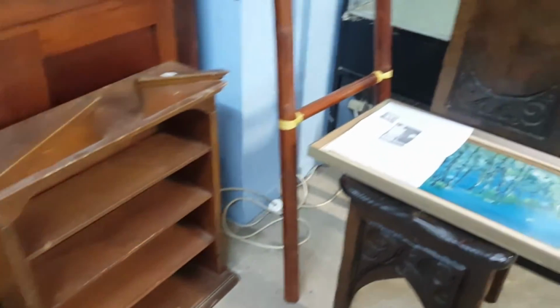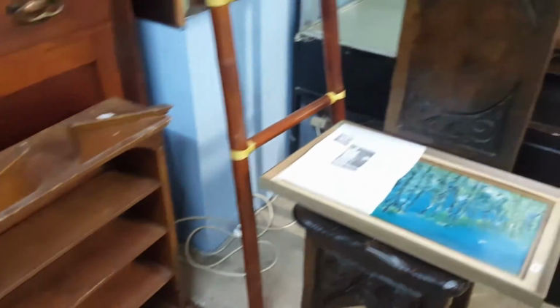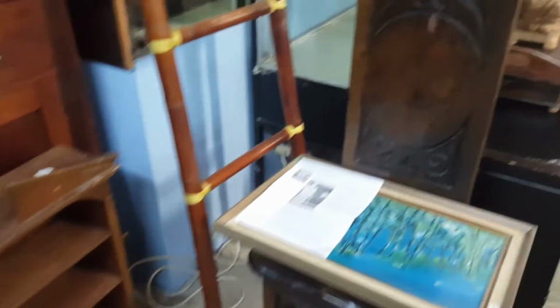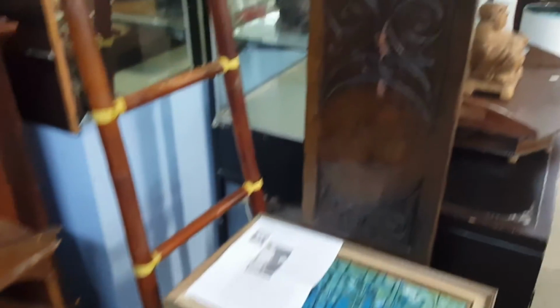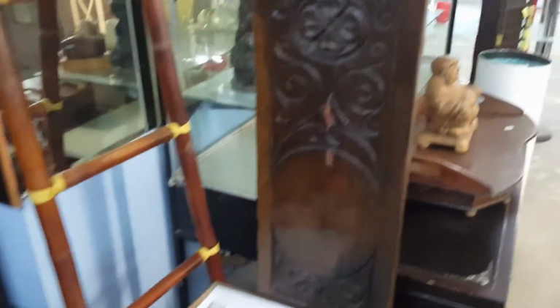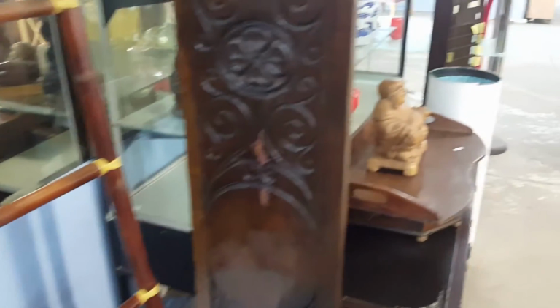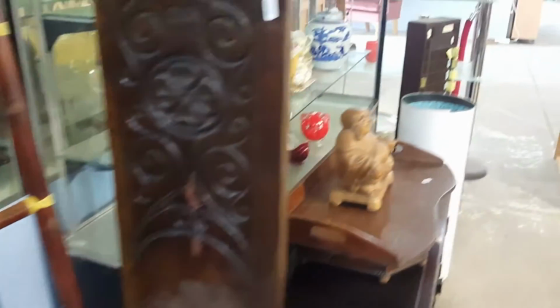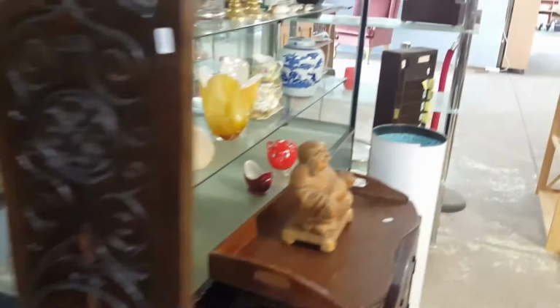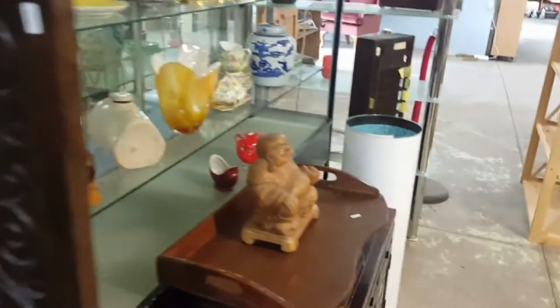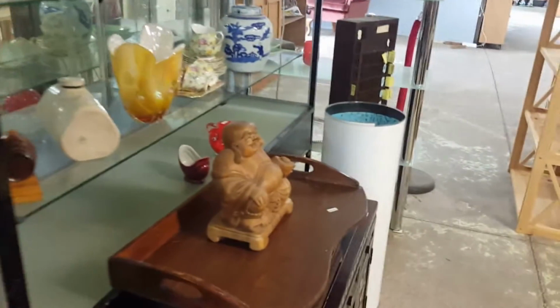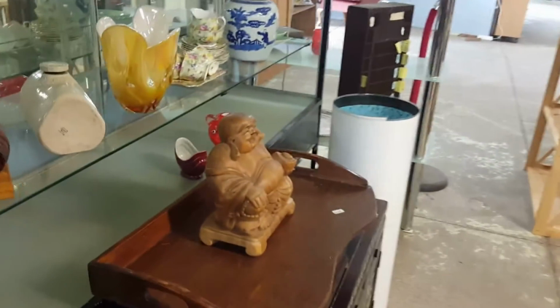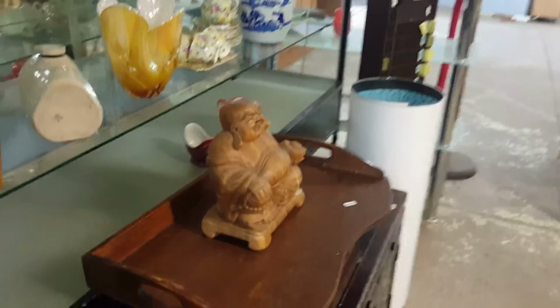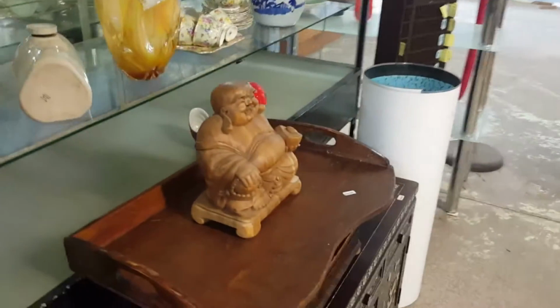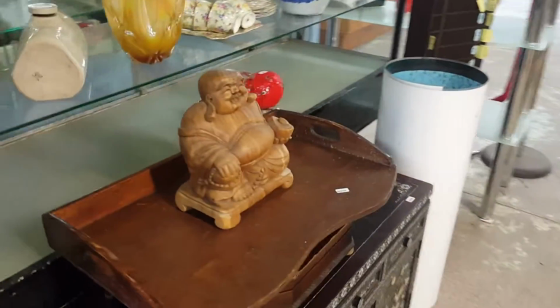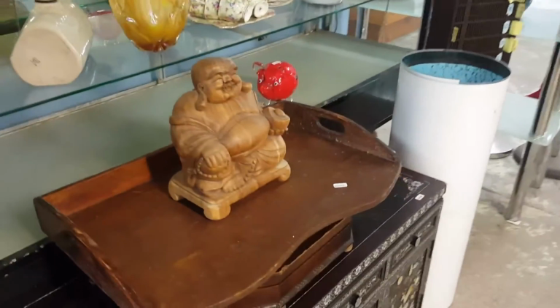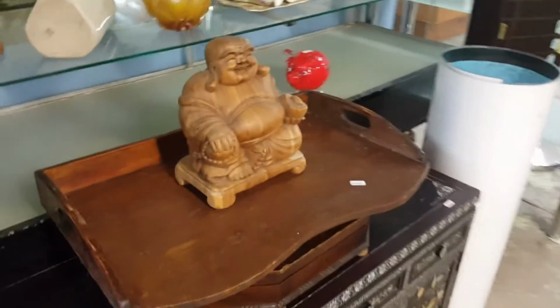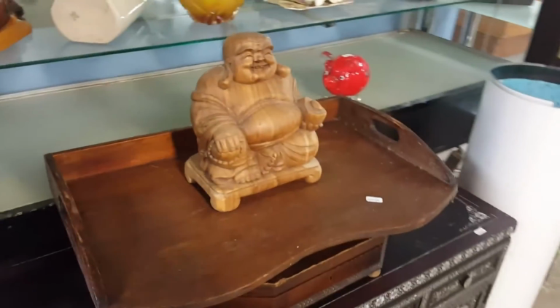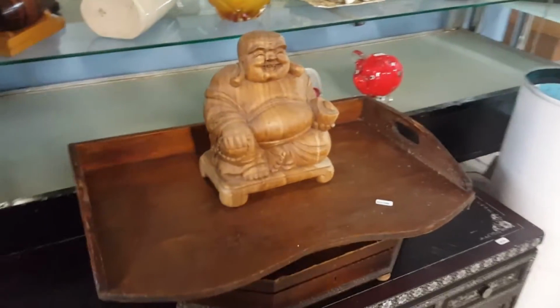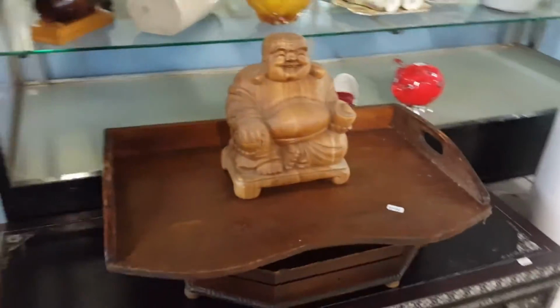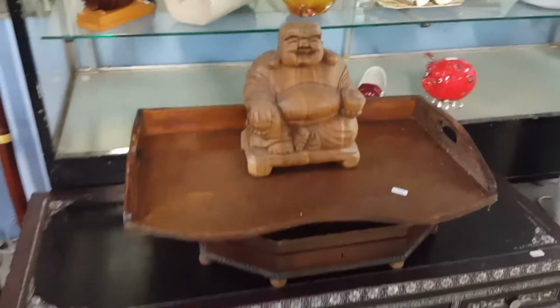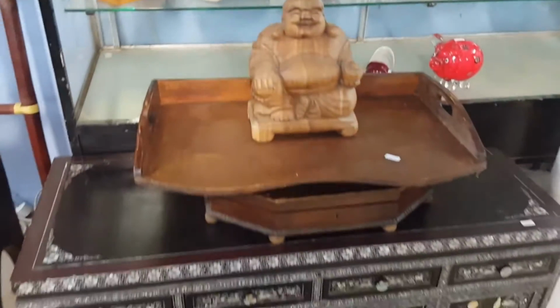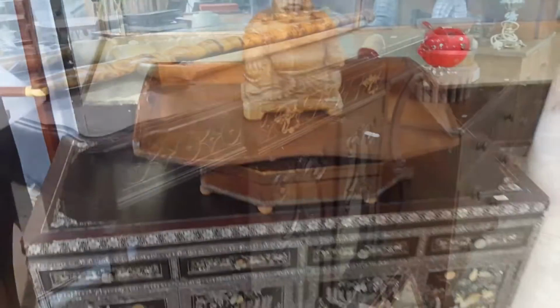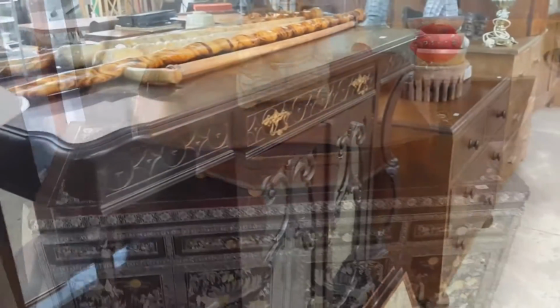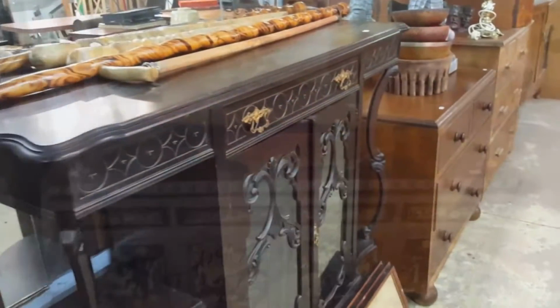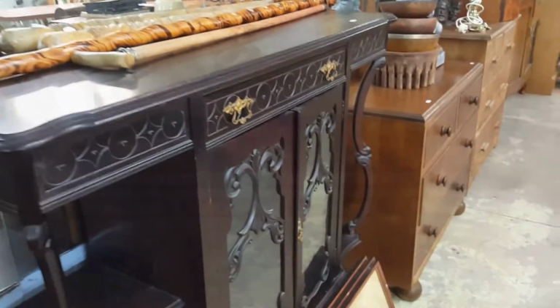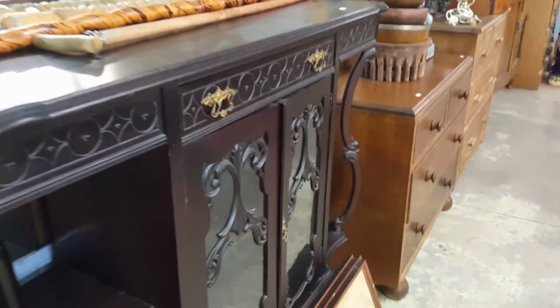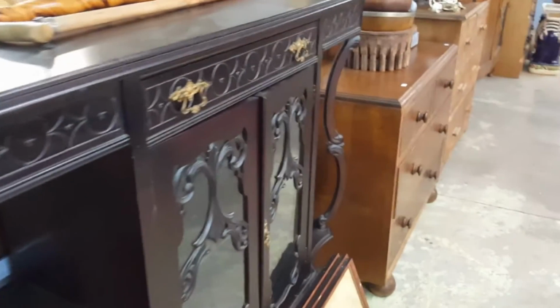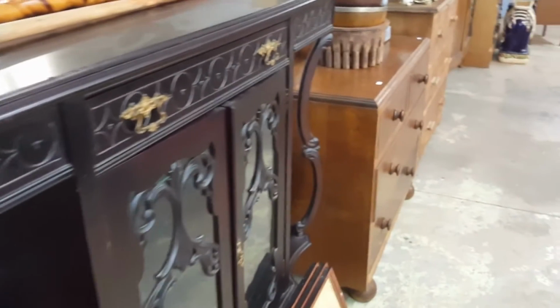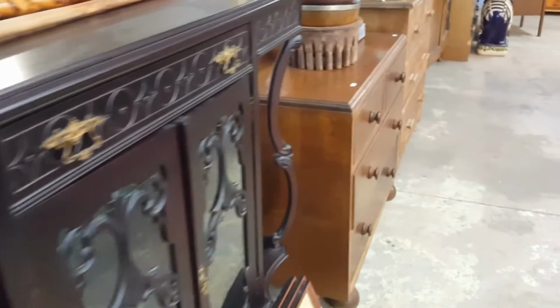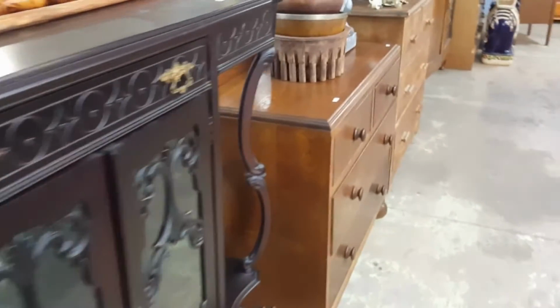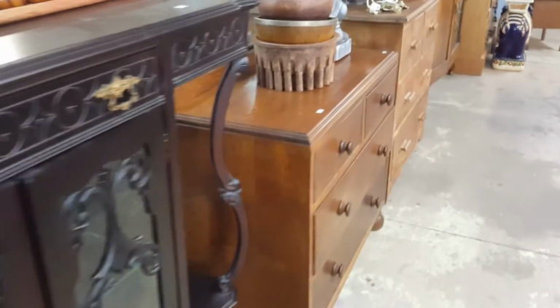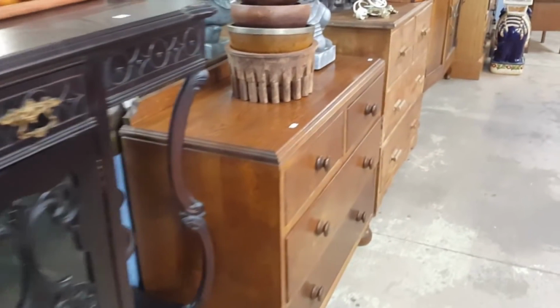What are we looking at next? A little Buddha — it's a lucky Buddha. You just rub his belly and nothing happens. I don't know who that's lucky for.